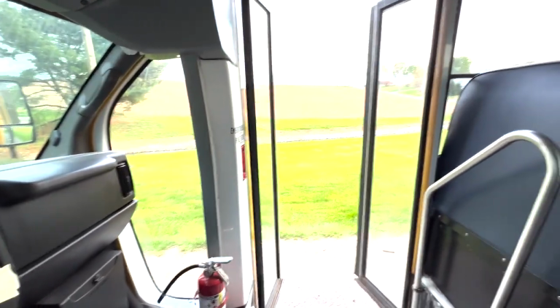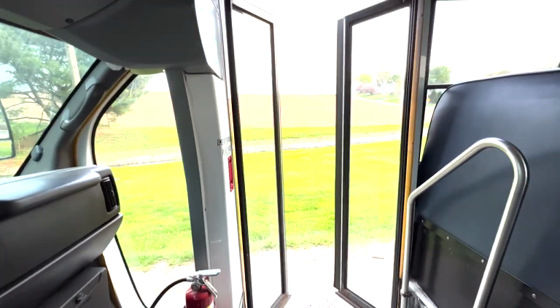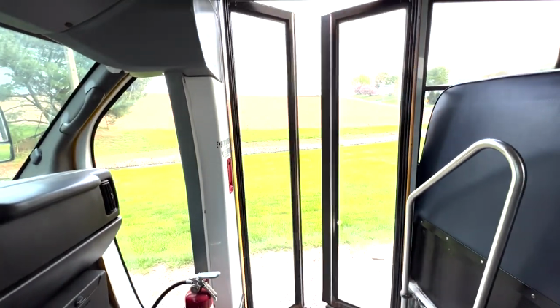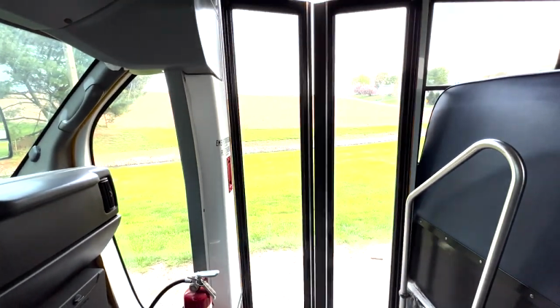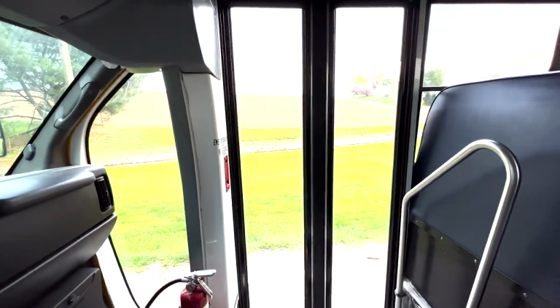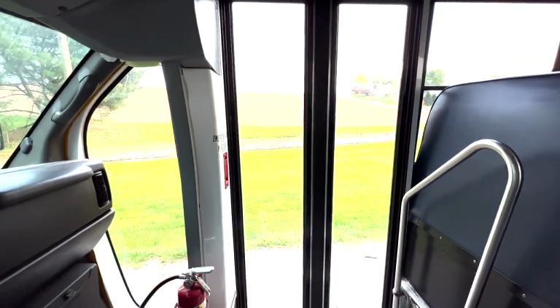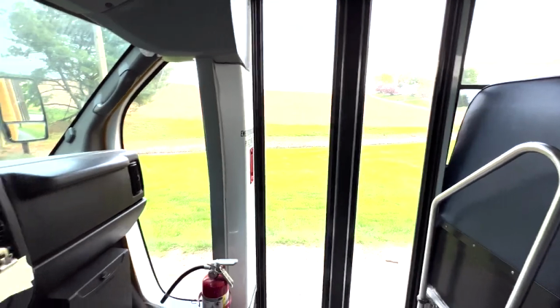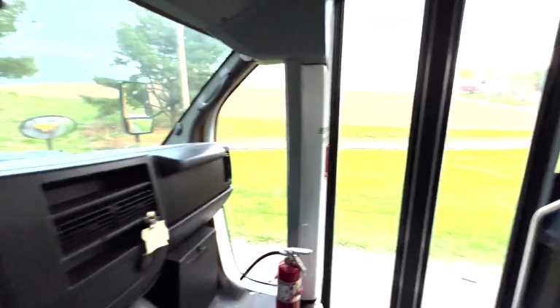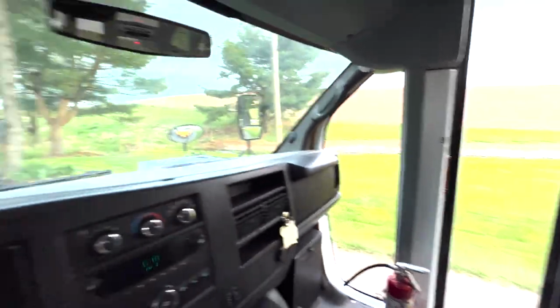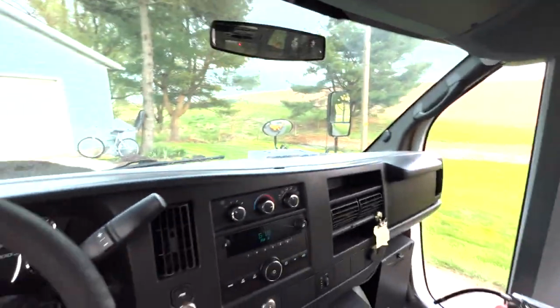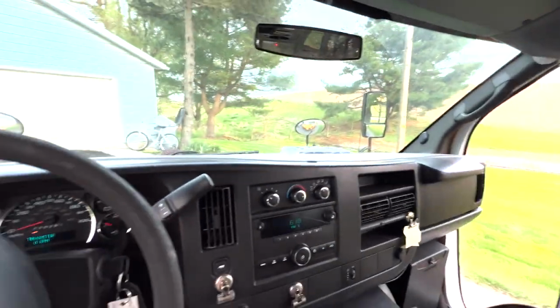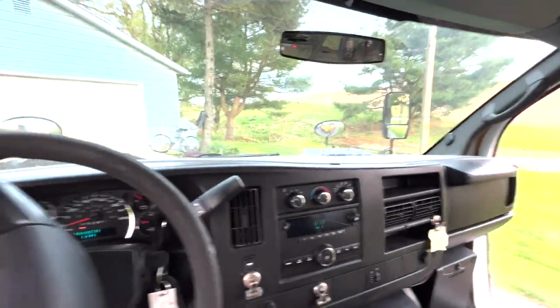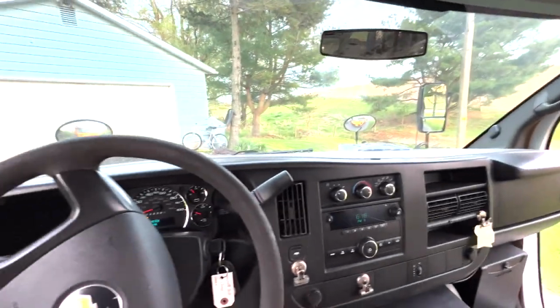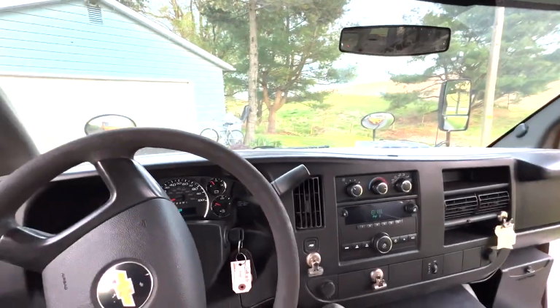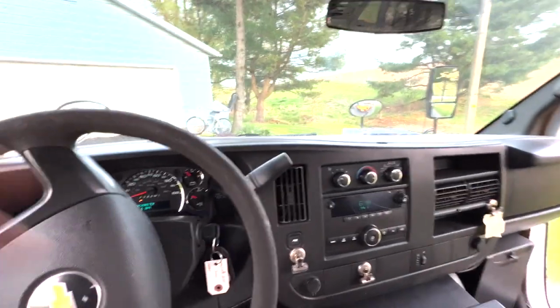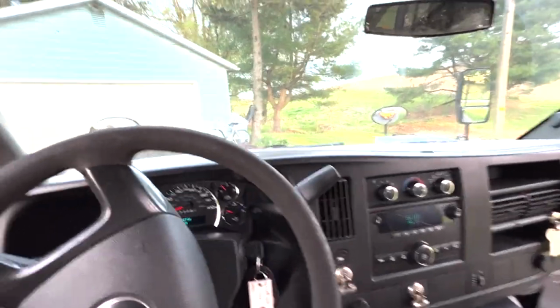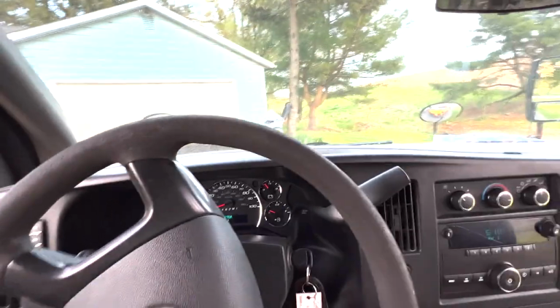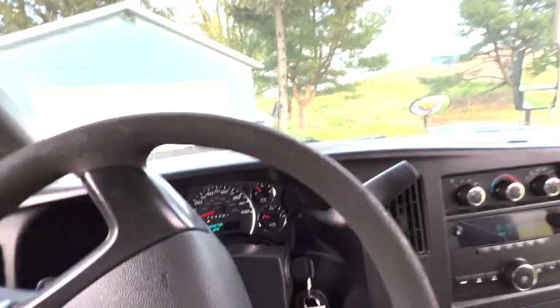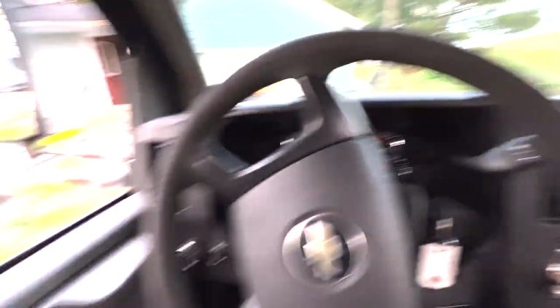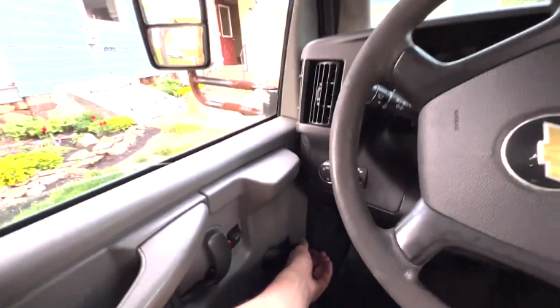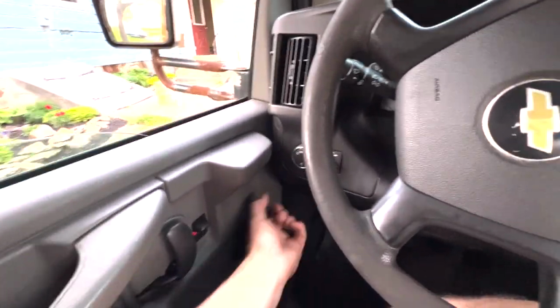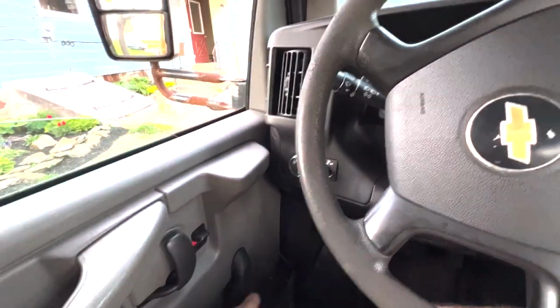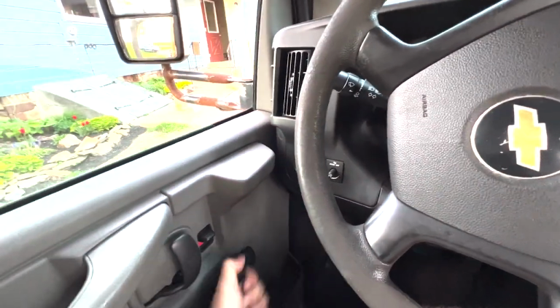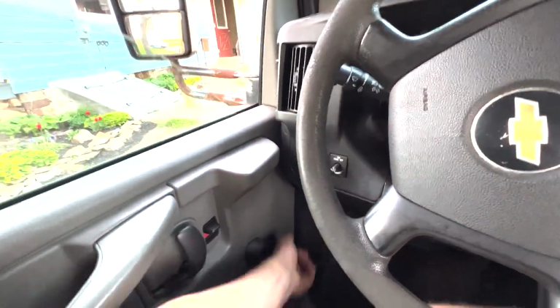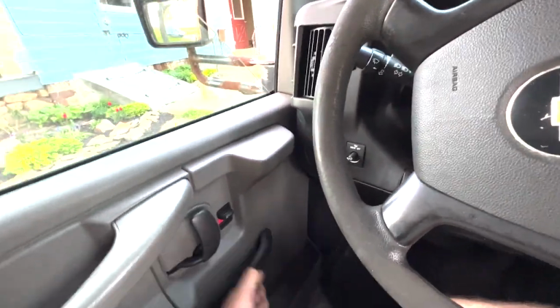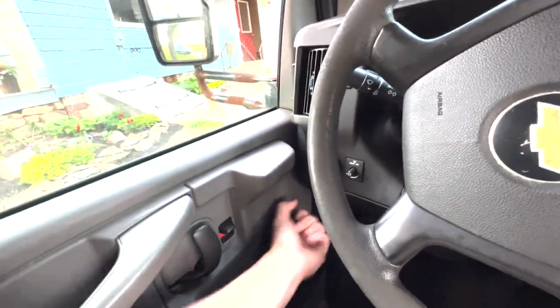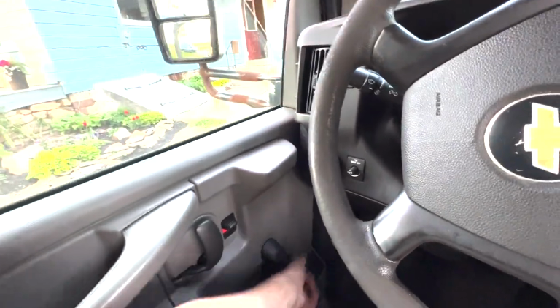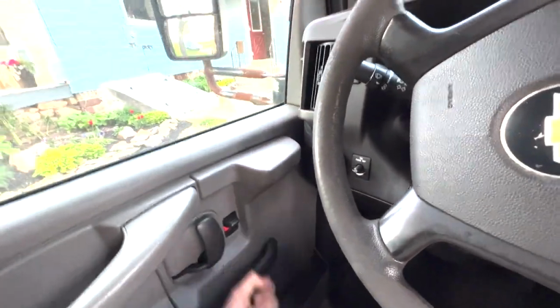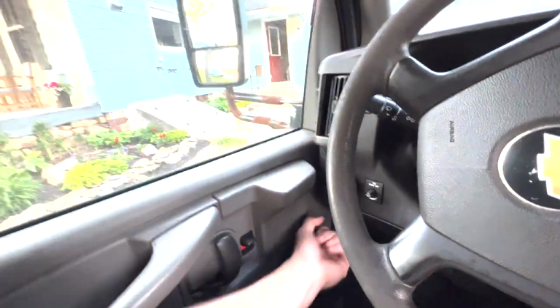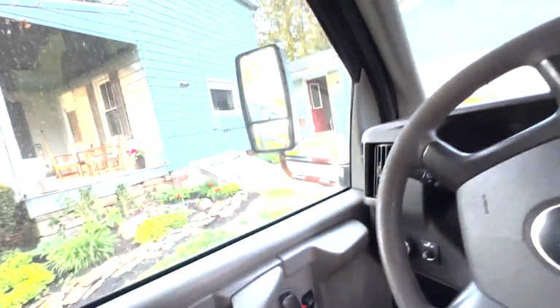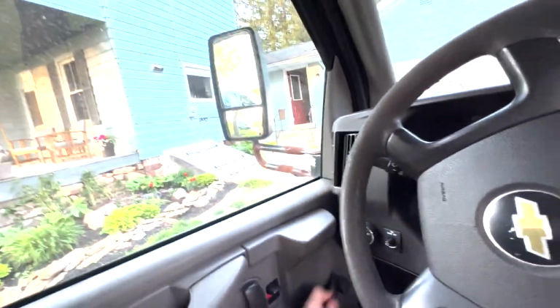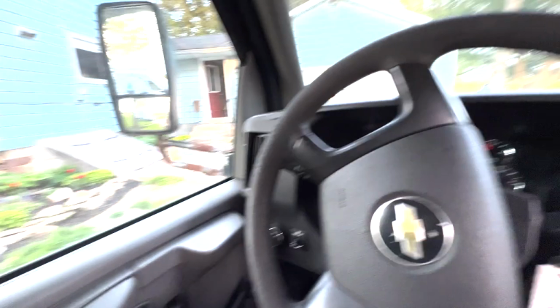Oh, watch this — get wrecked. This video is going to be so ADD. I apologize for that, but that's how I am. Check this out — crank windows, baby. And they're up.